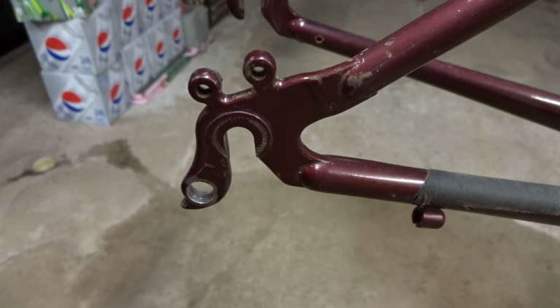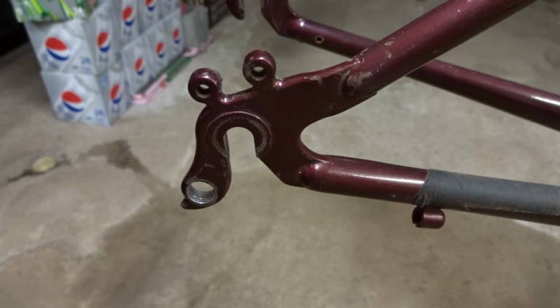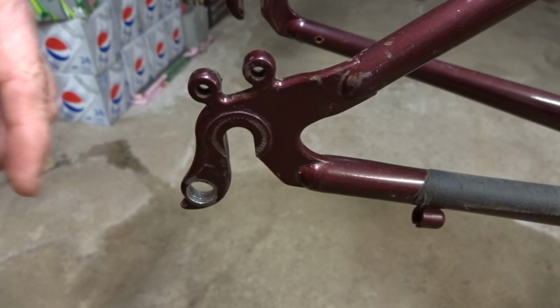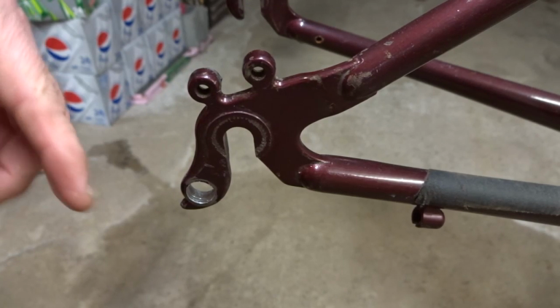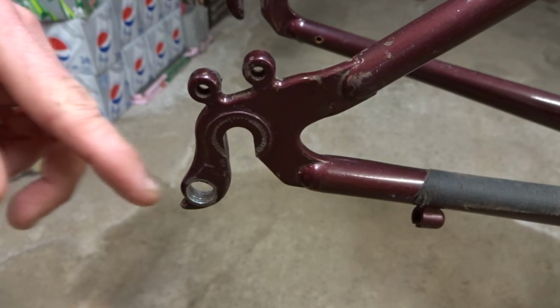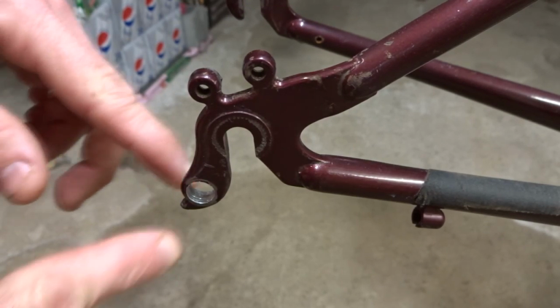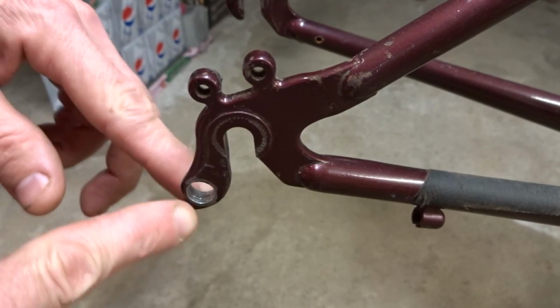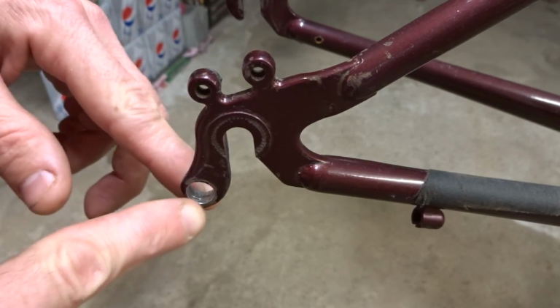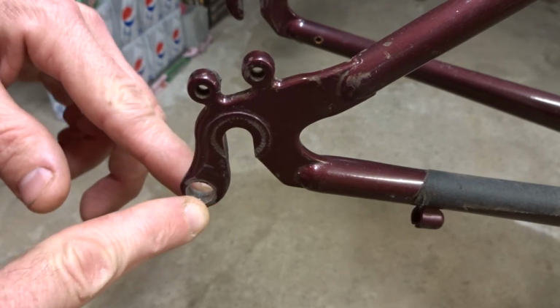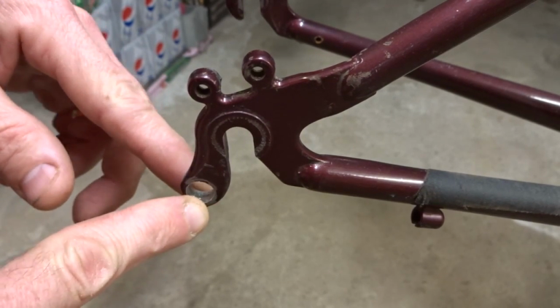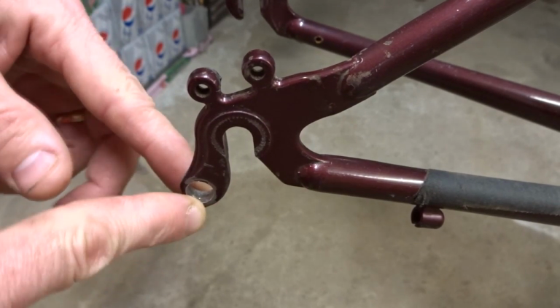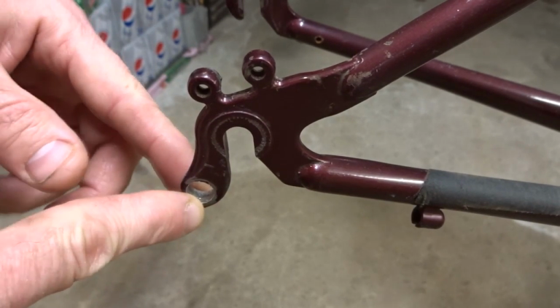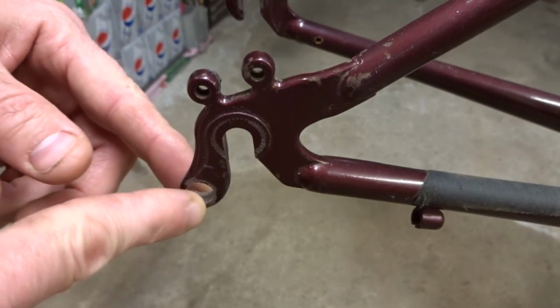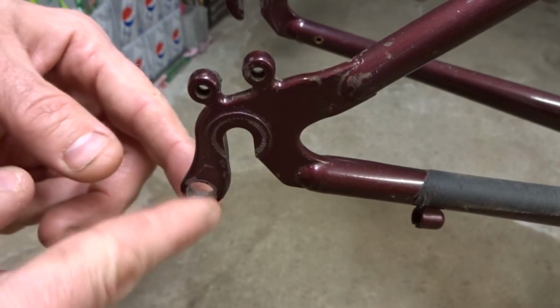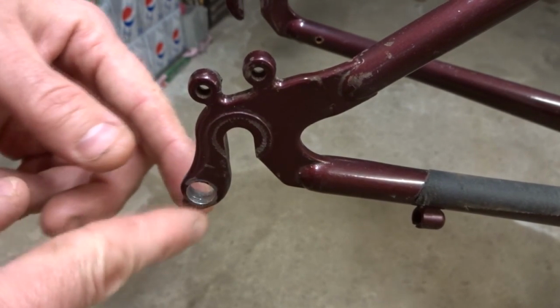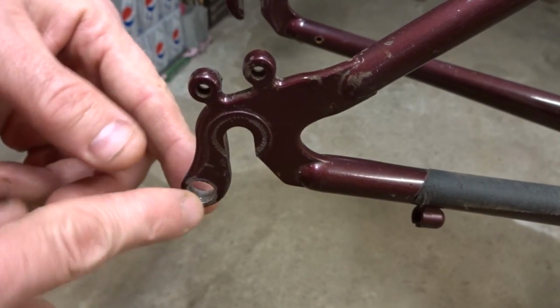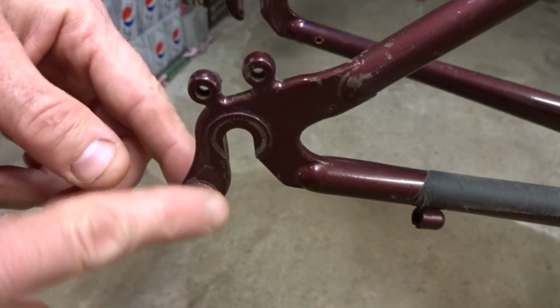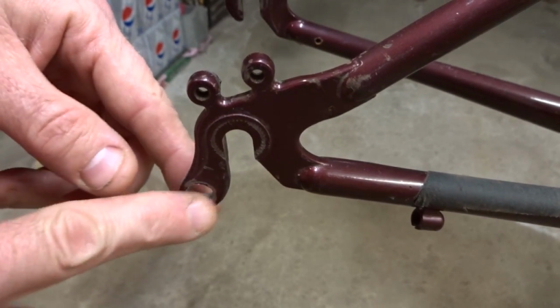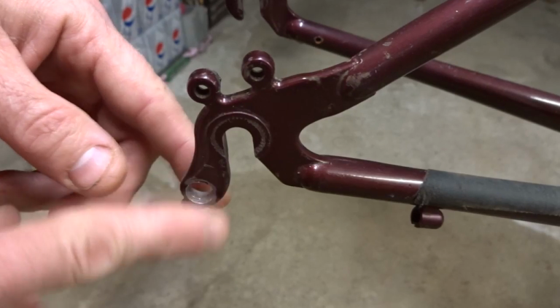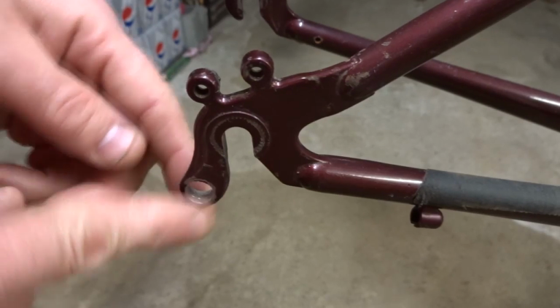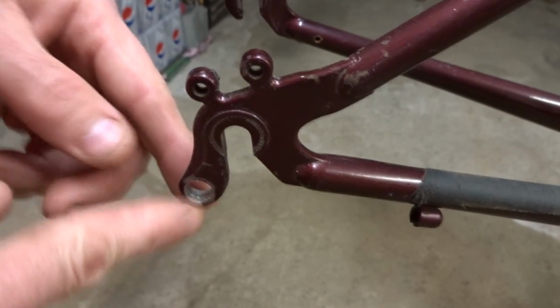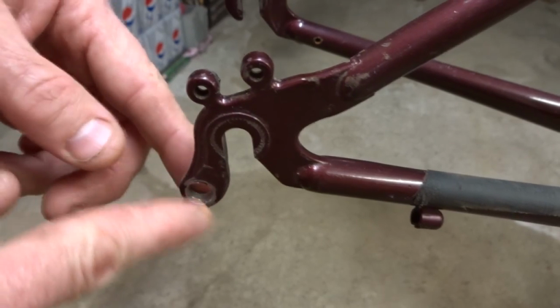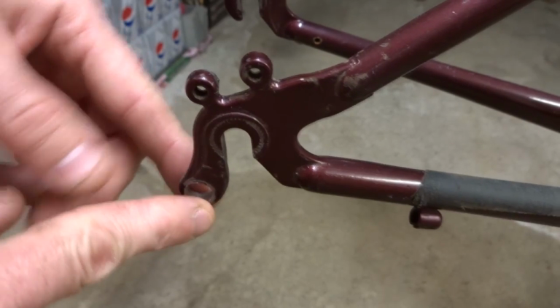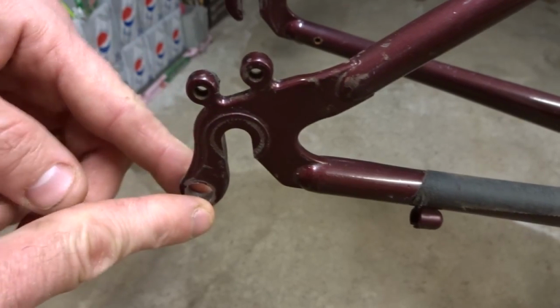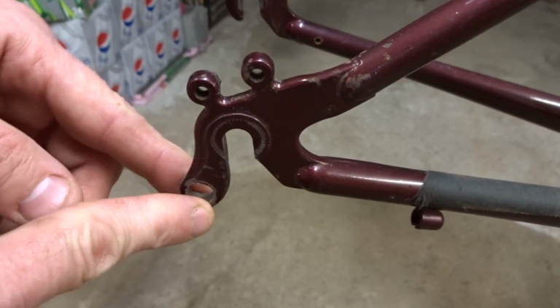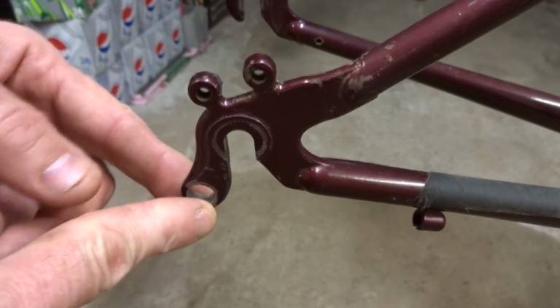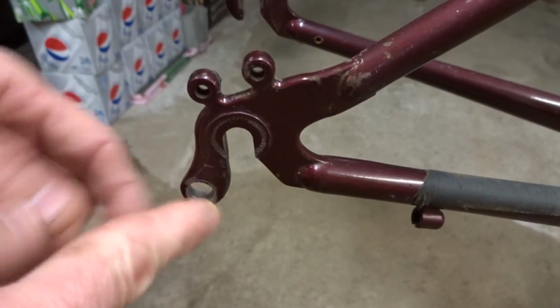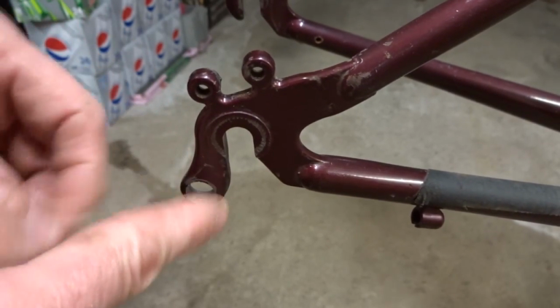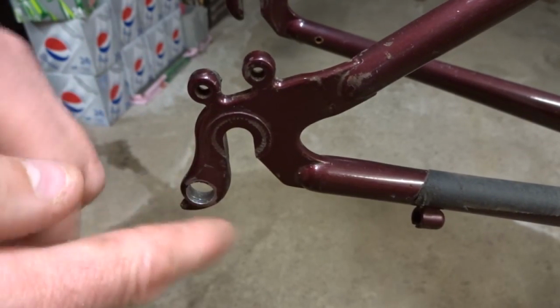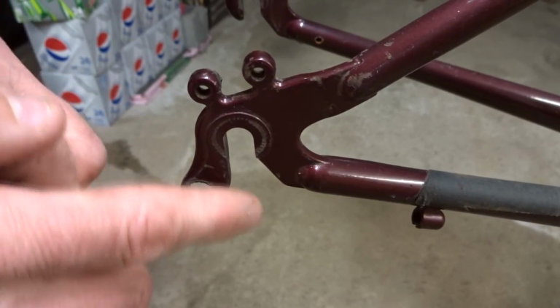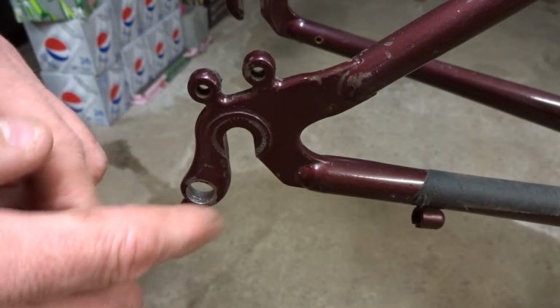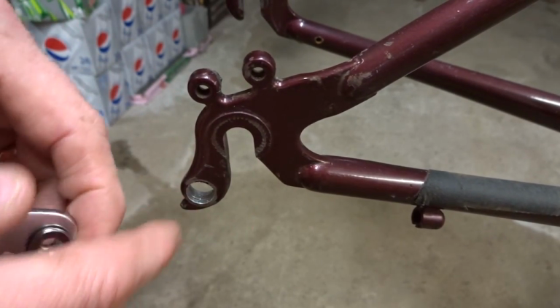Today I'm going to show you how to repair stripped threads in a derailleur hanger. The threads in this one are completely shot — it really doesn't hold onto the derailleur at all.